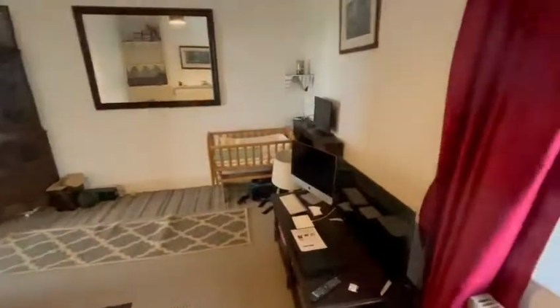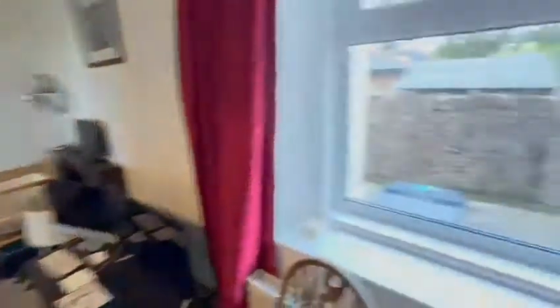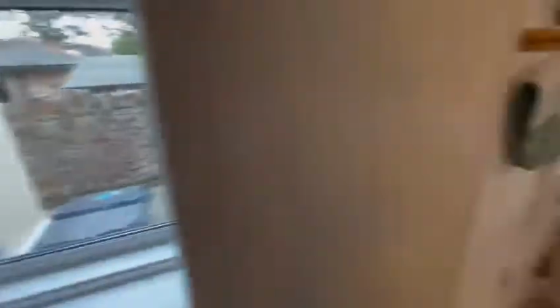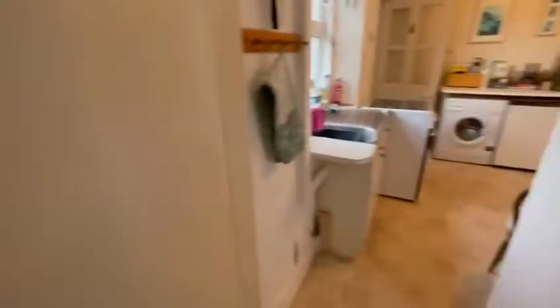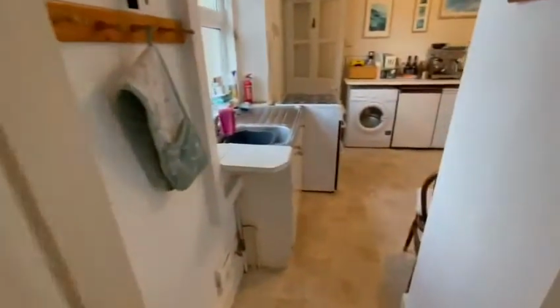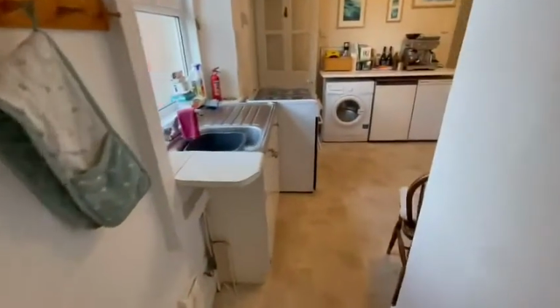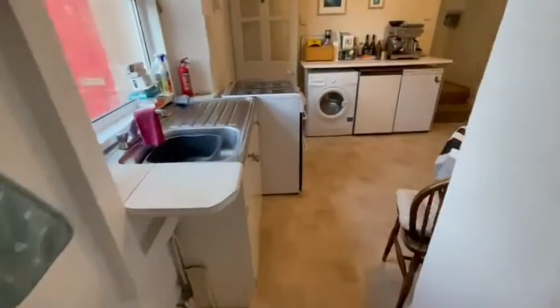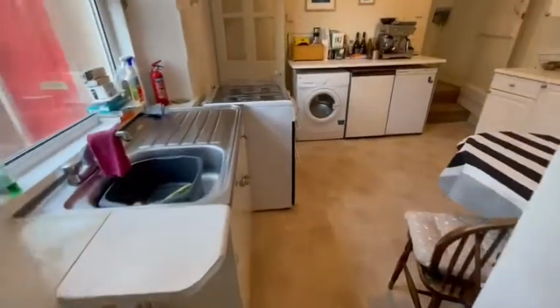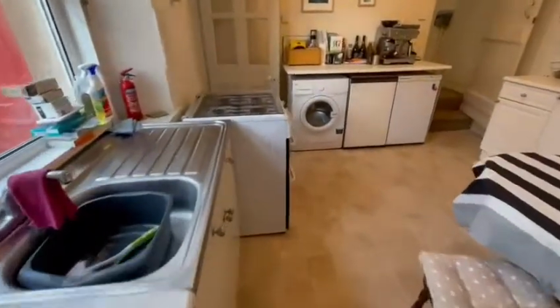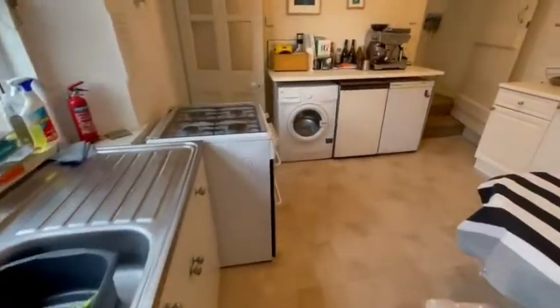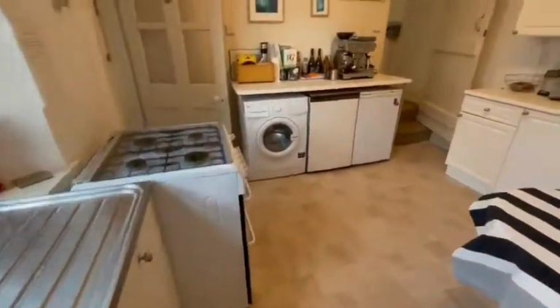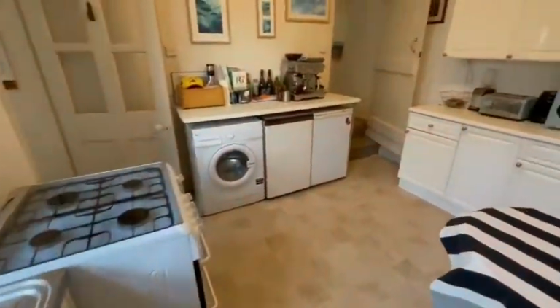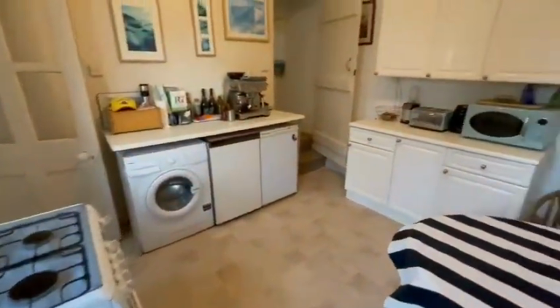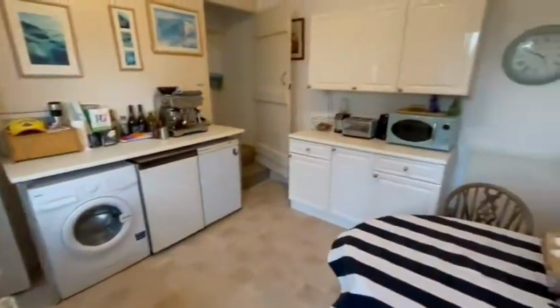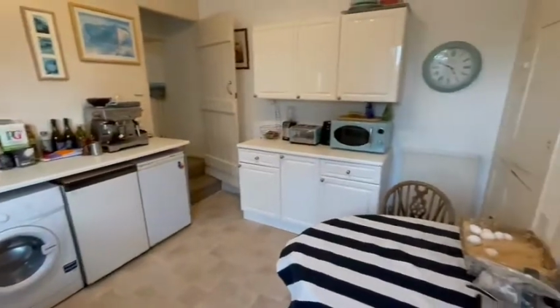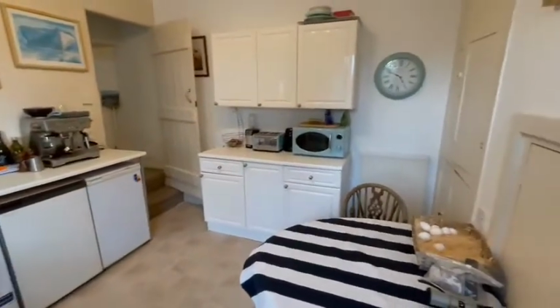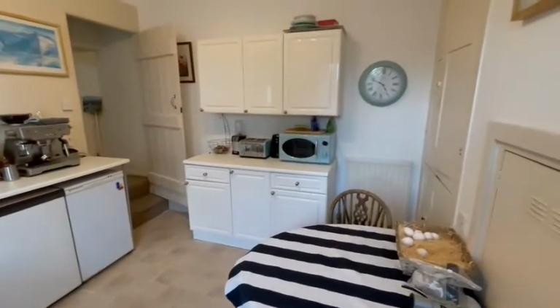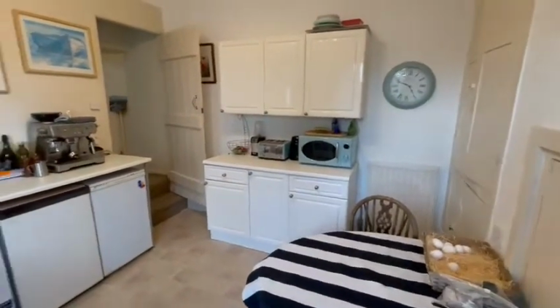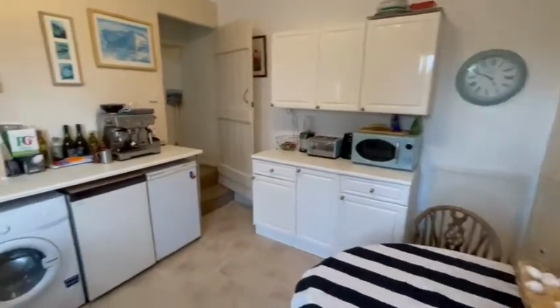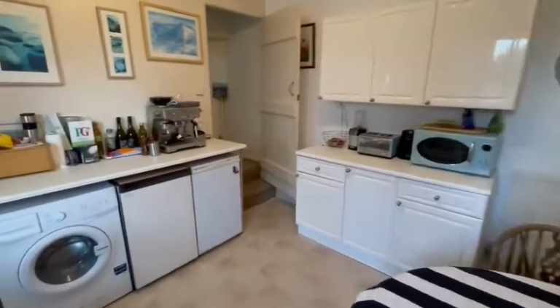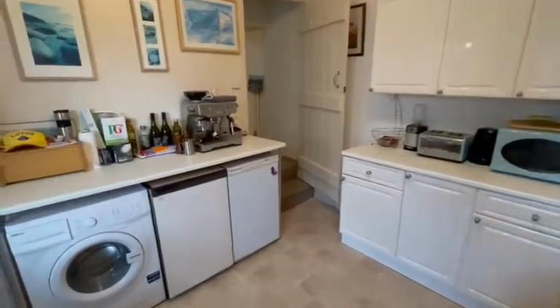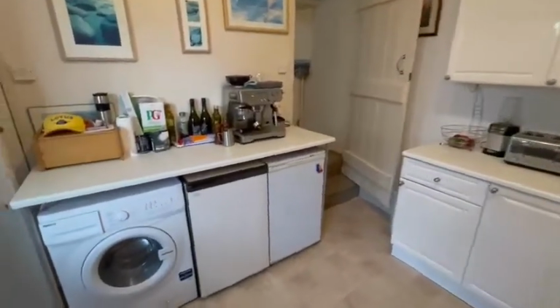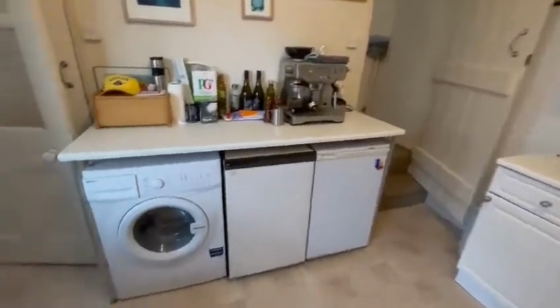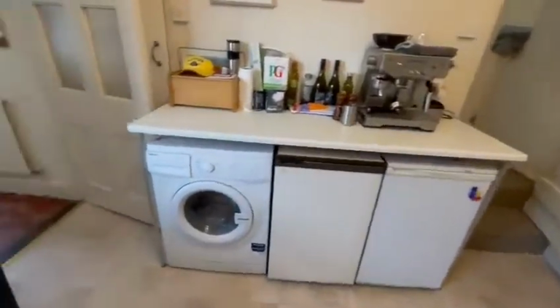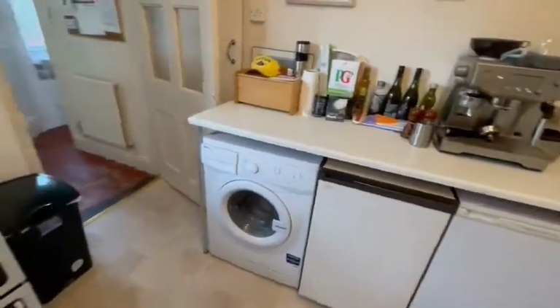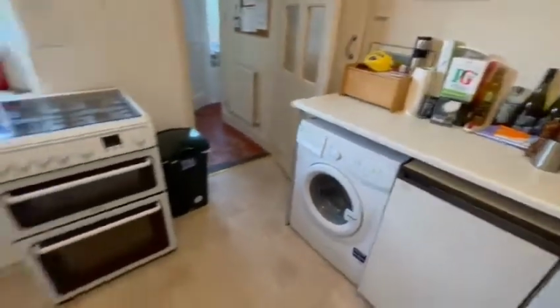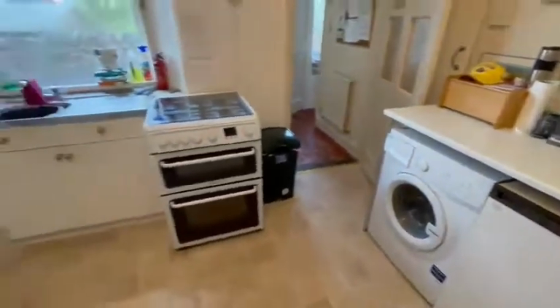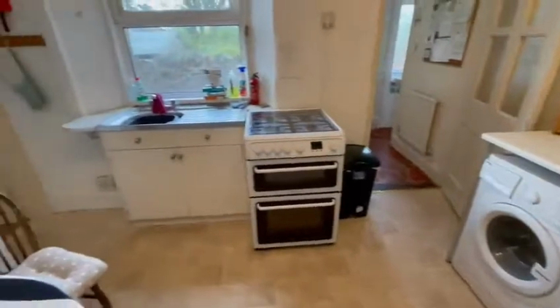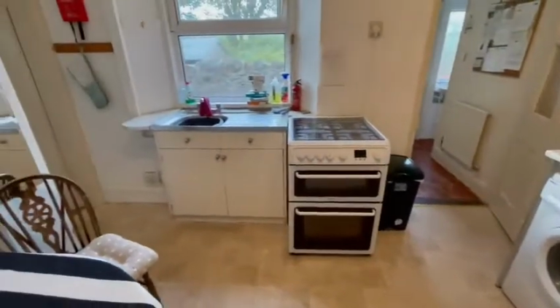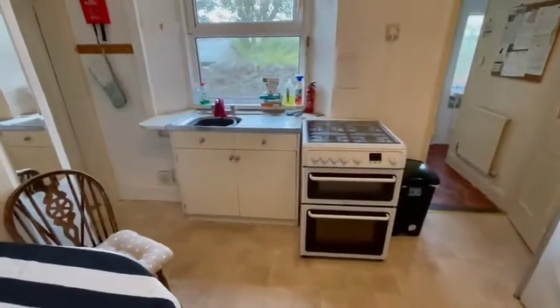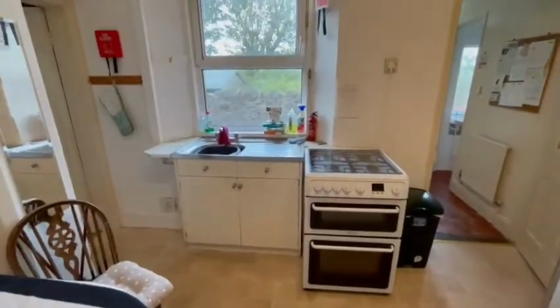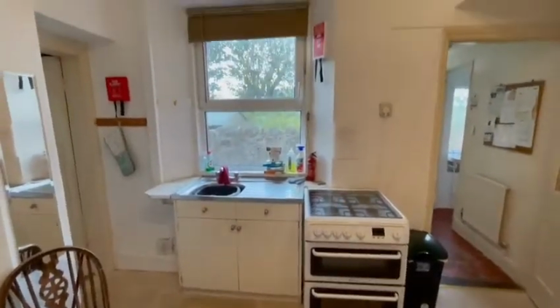We go through to the kitchen. Under-counter fridges, a washing machine, and a gas cooker there.